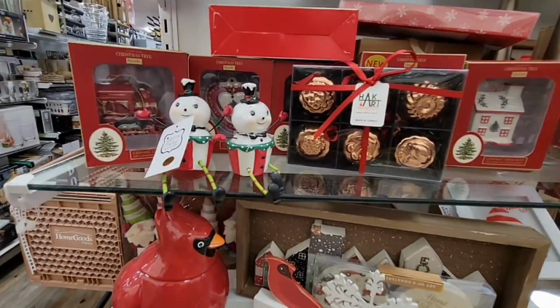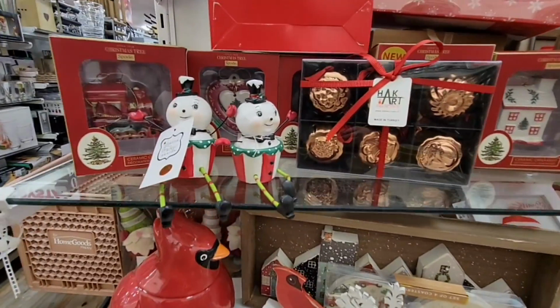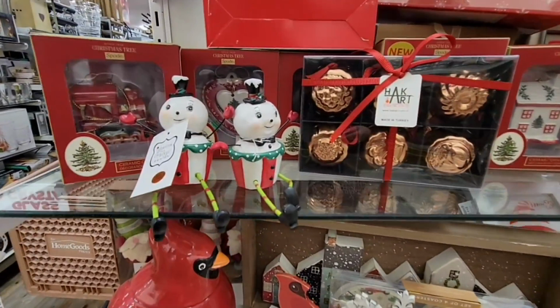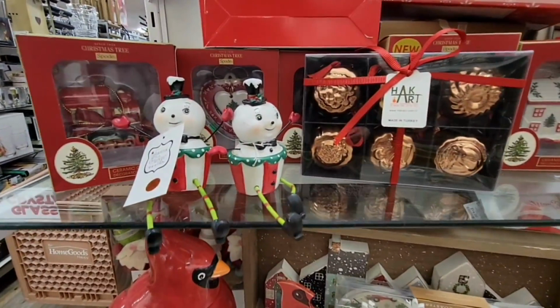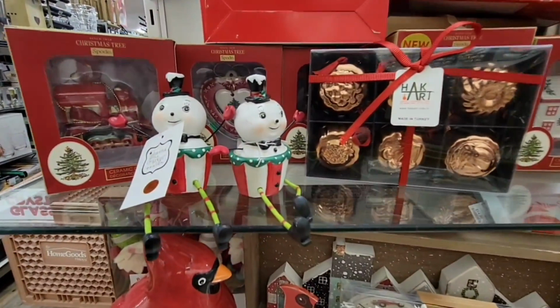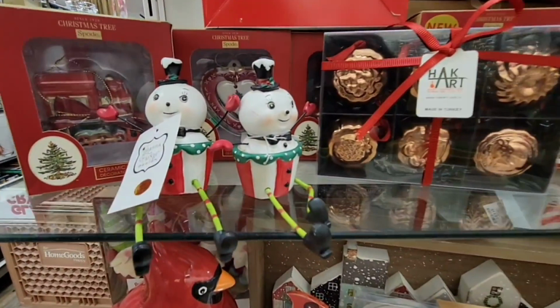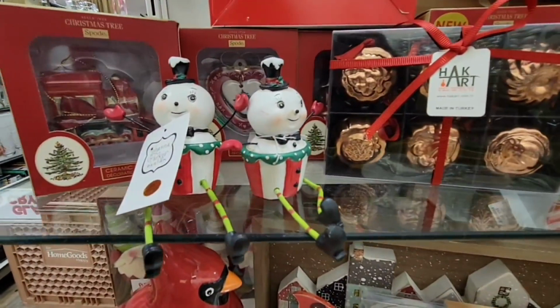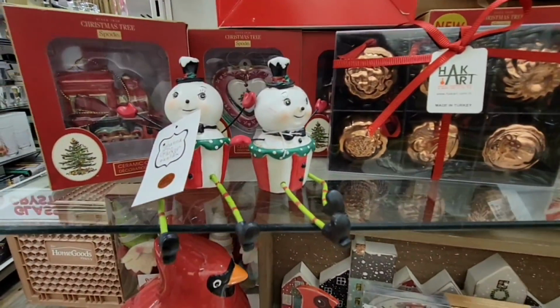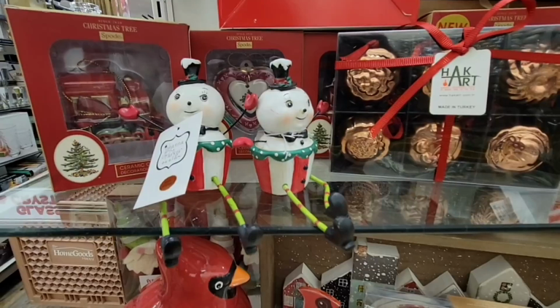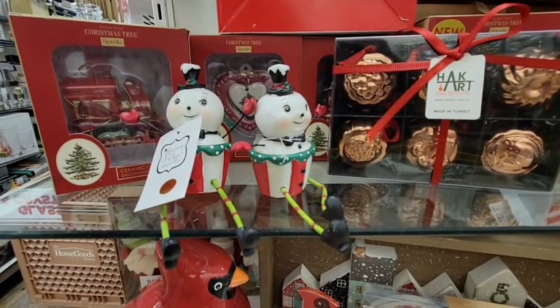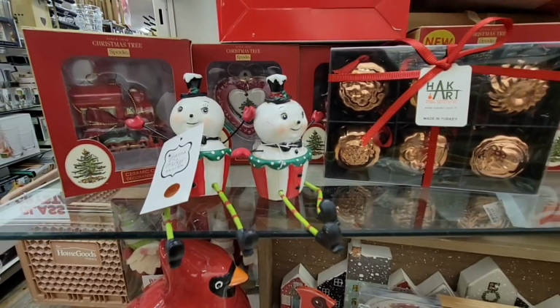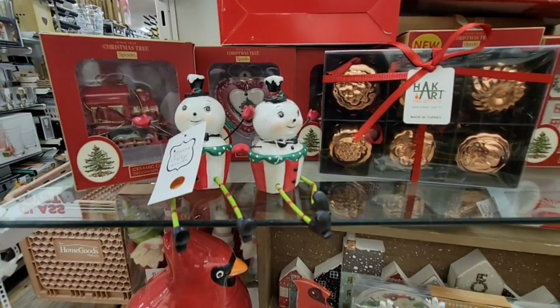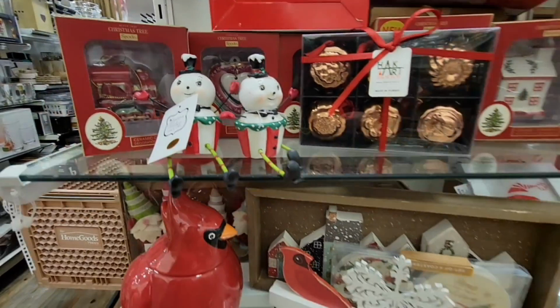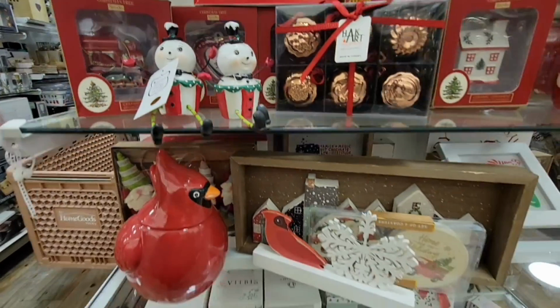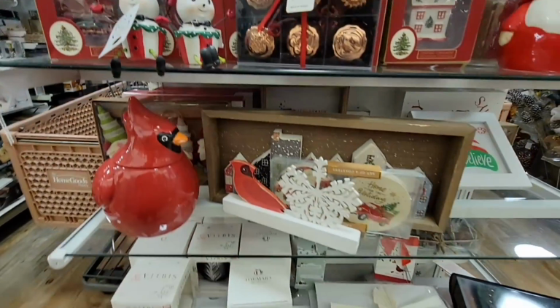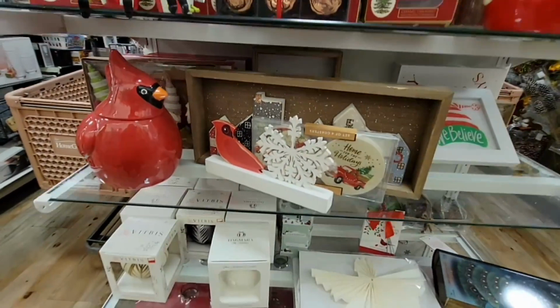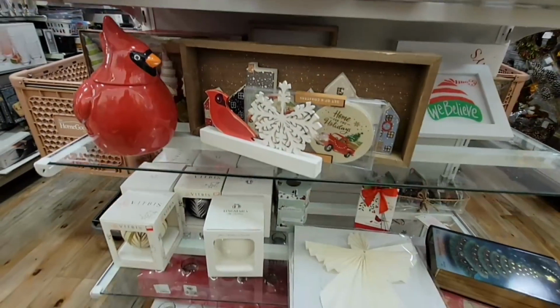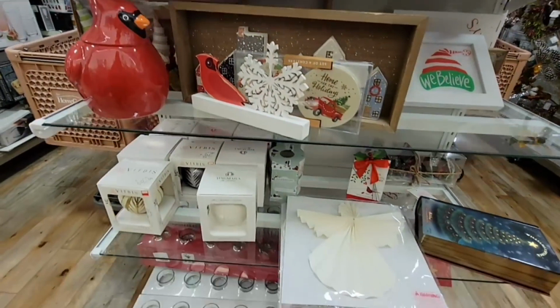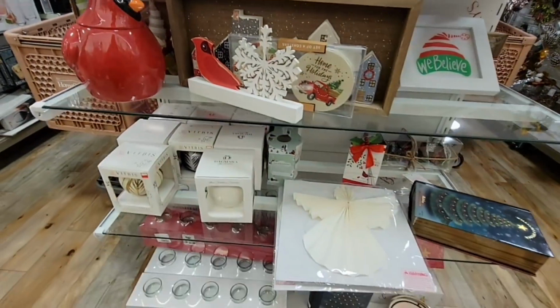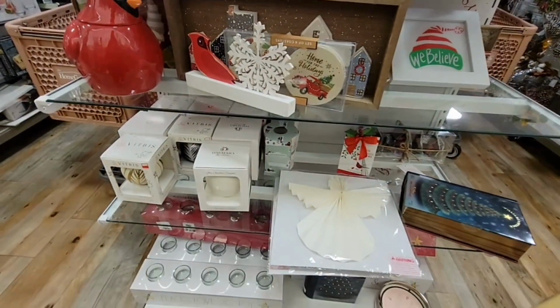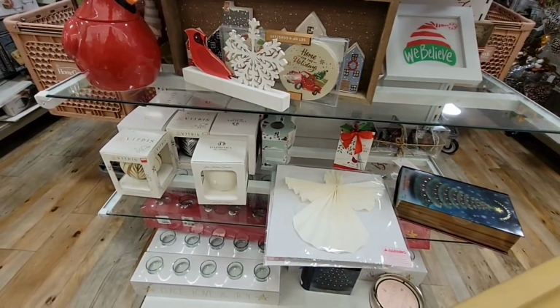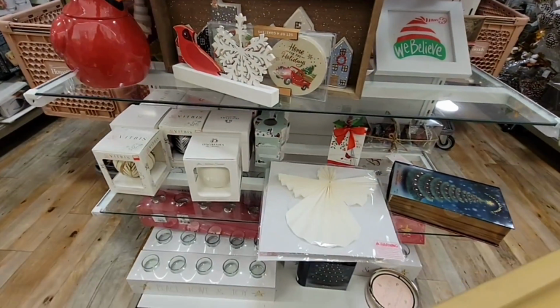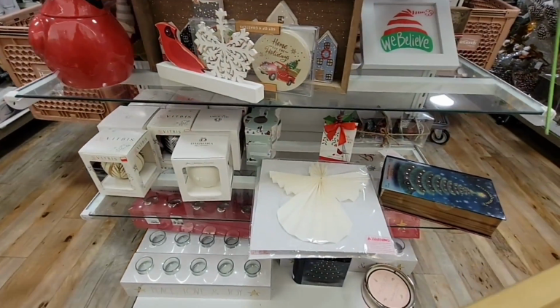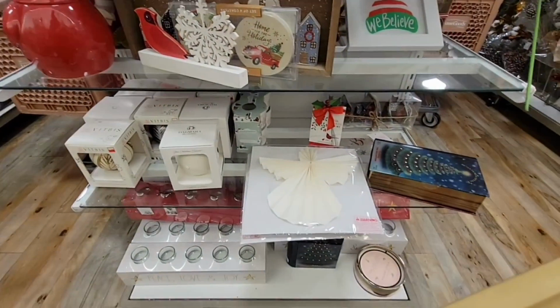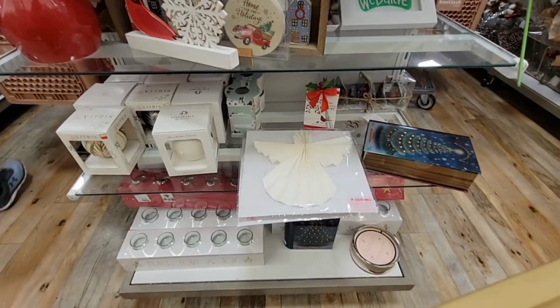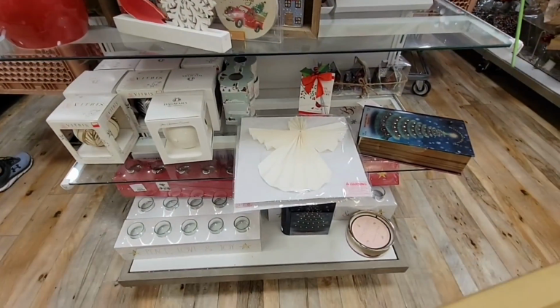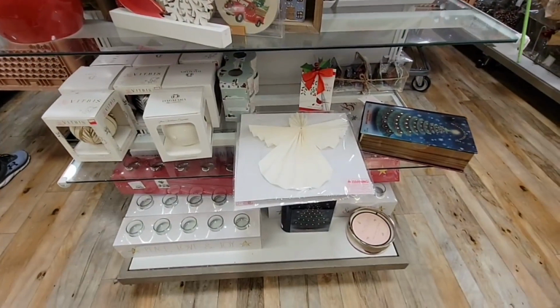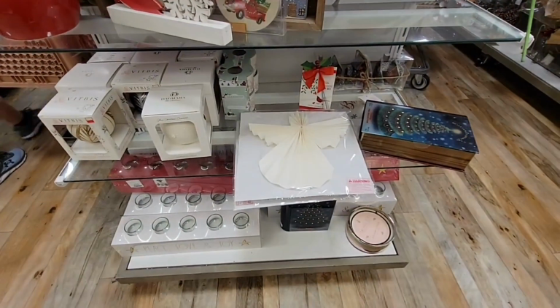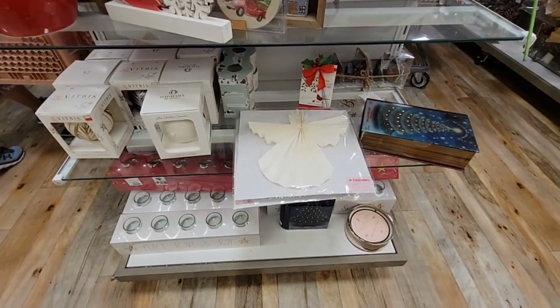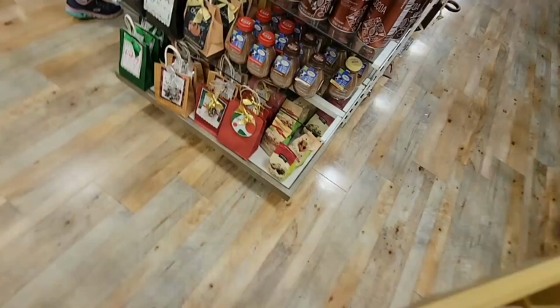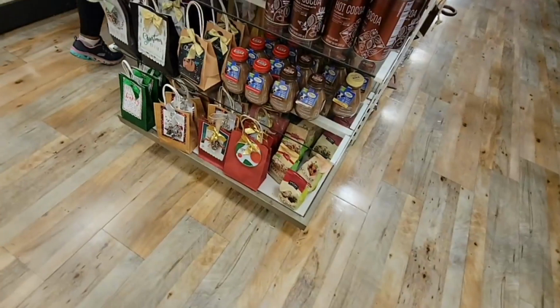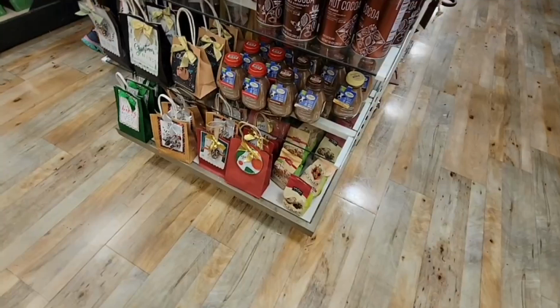Look at these cute Joanna Parker little shelf hangers — I had to grab one for myself.